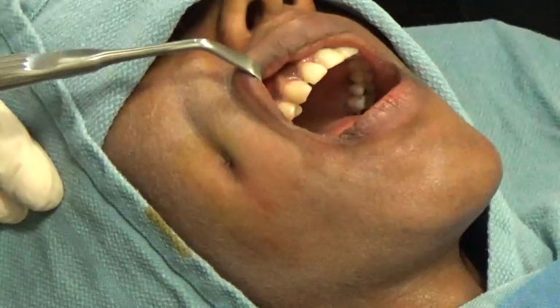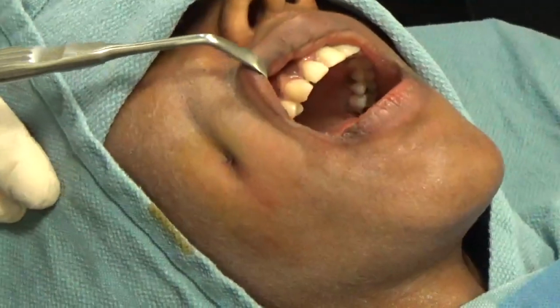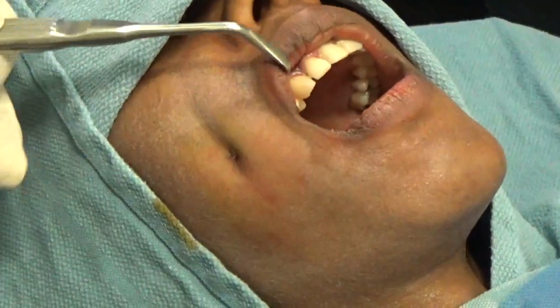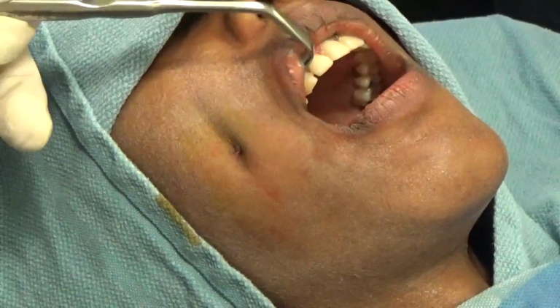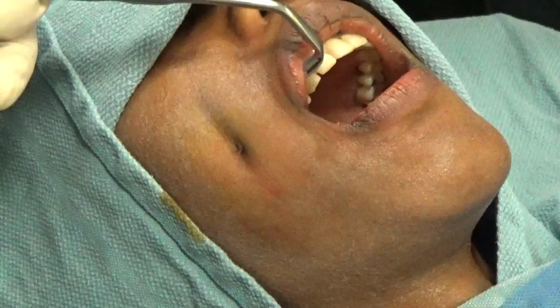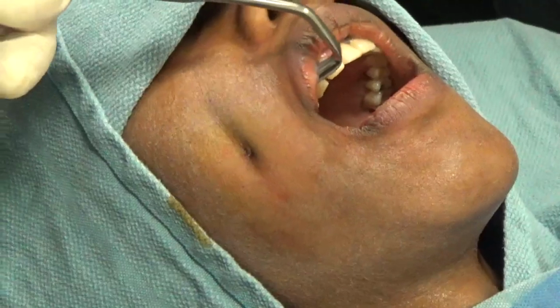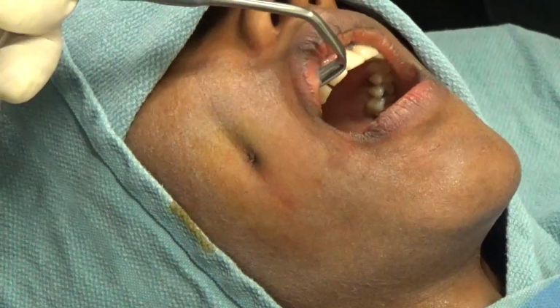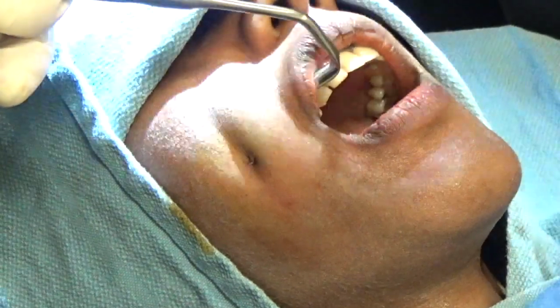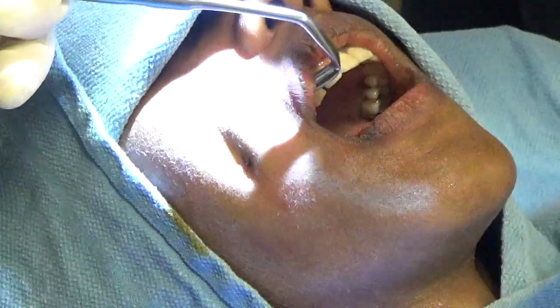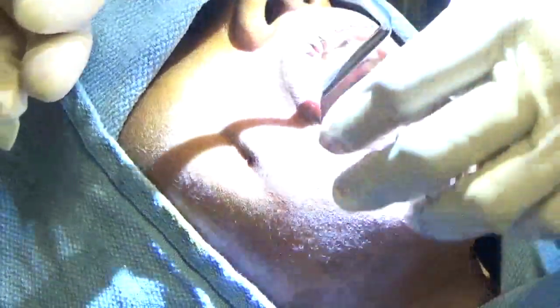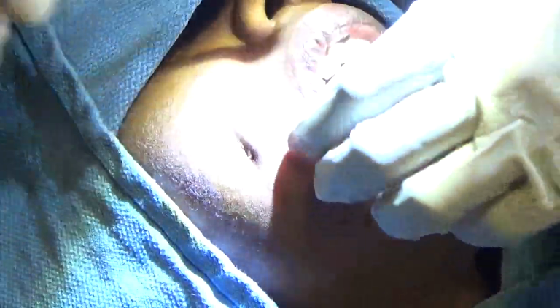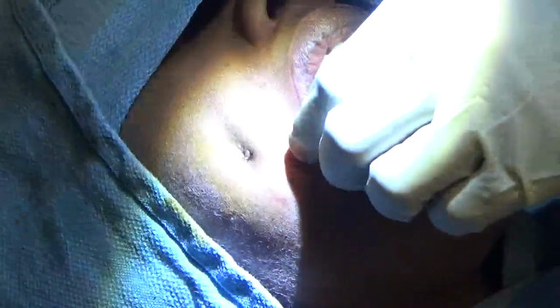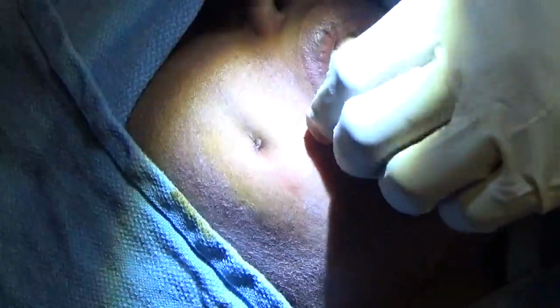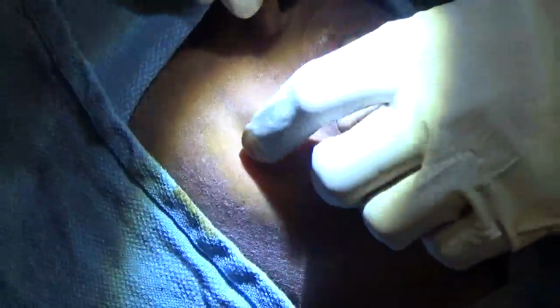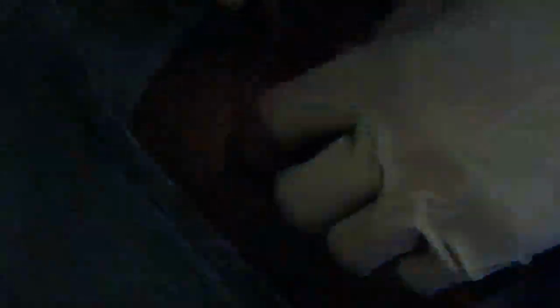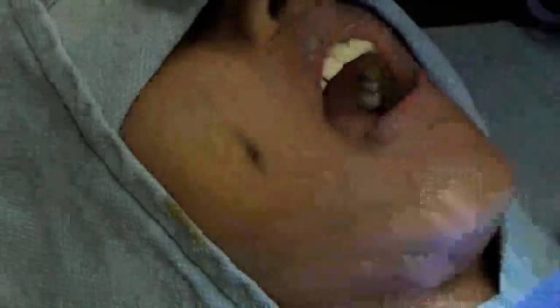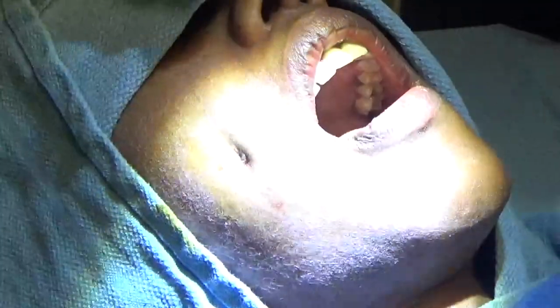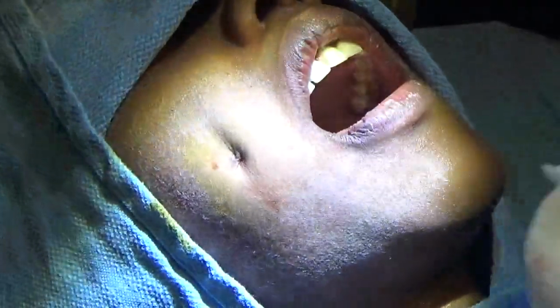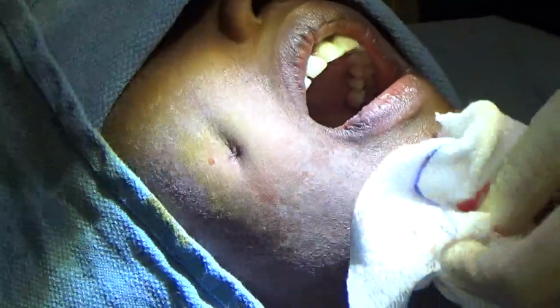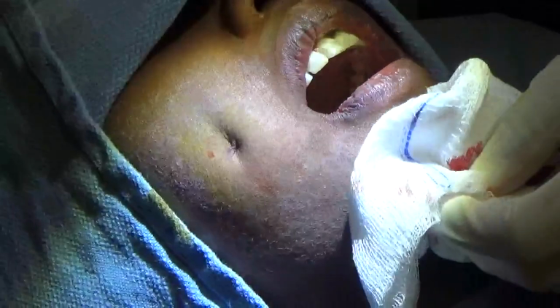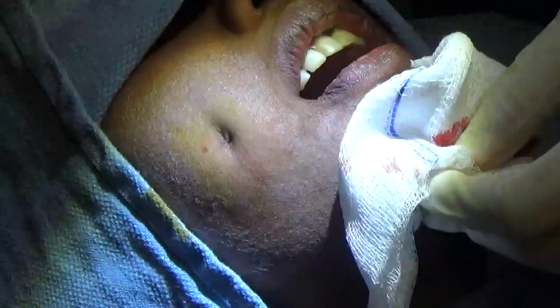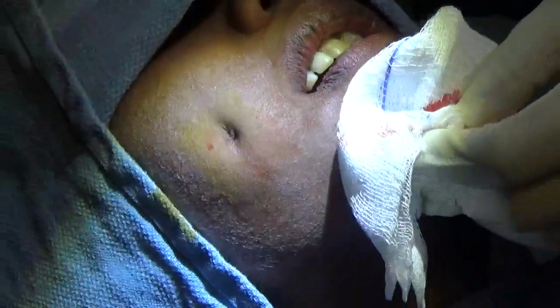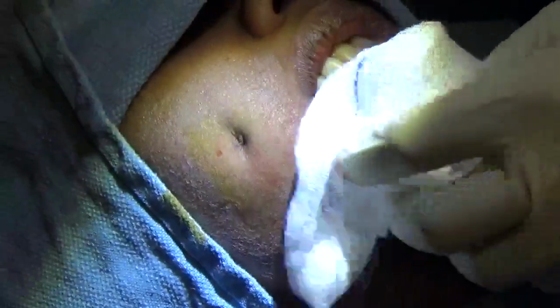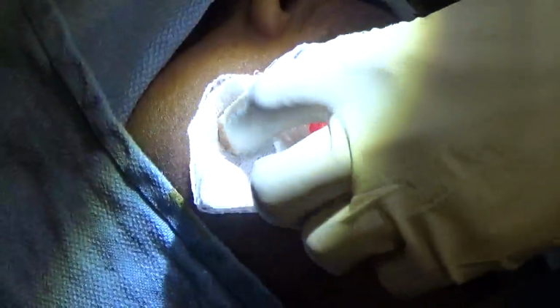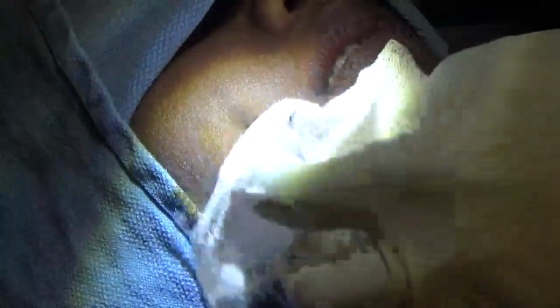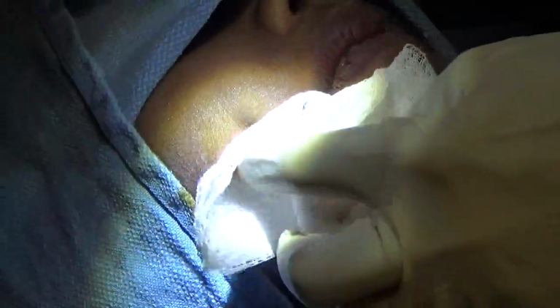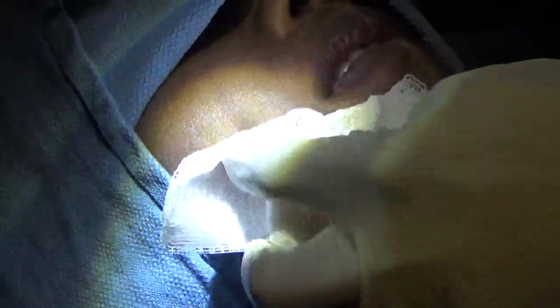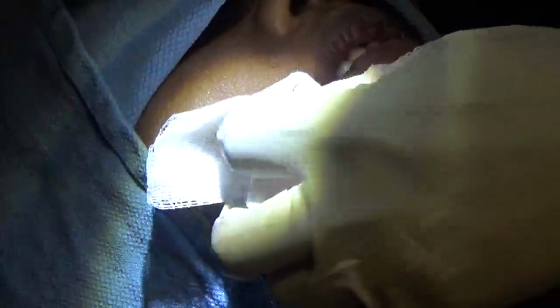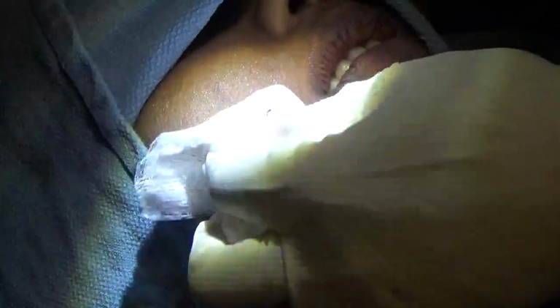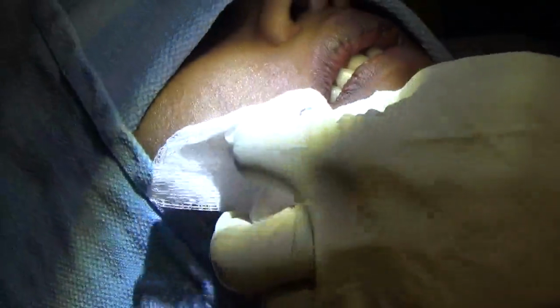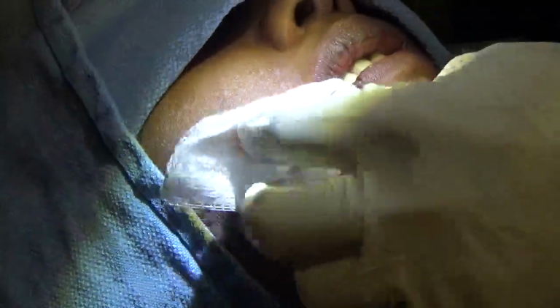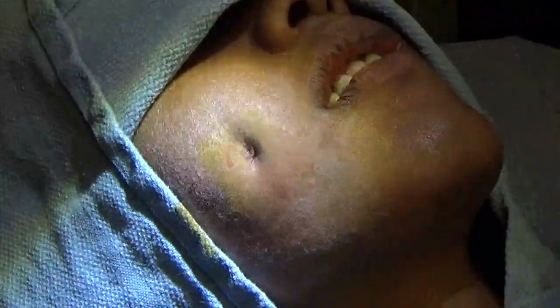So here you see the dimple now — it looks obviously aggressive now but it will soften to a more natural look over time, and then it'll be most evident when she smiles. So thanks for watching.